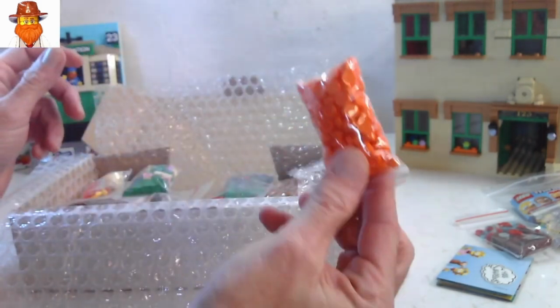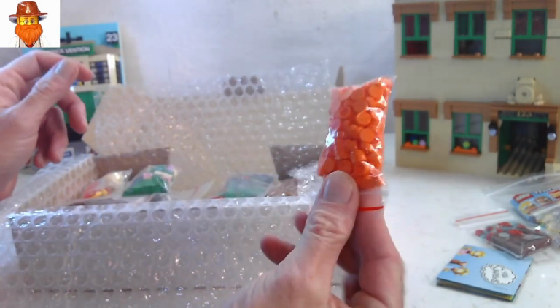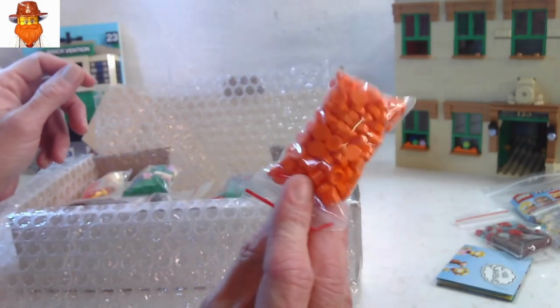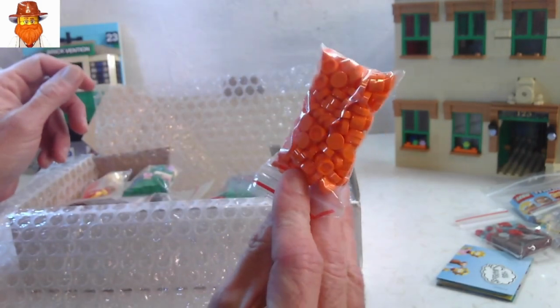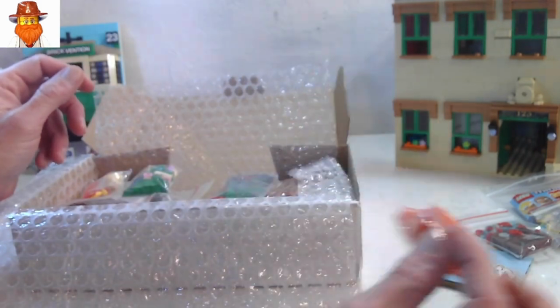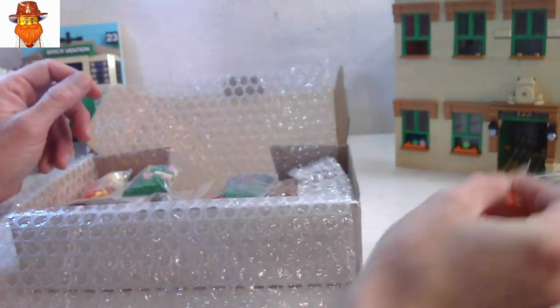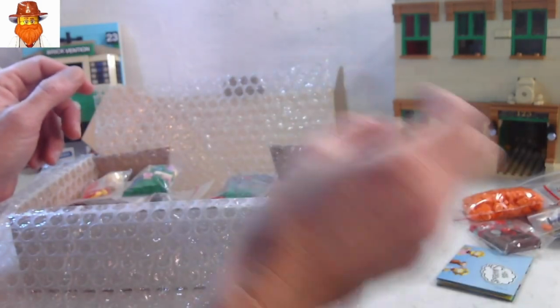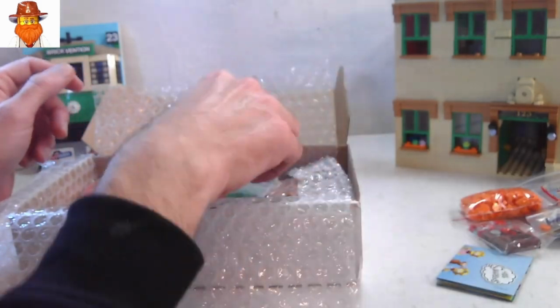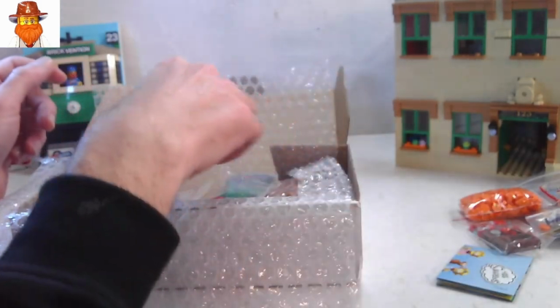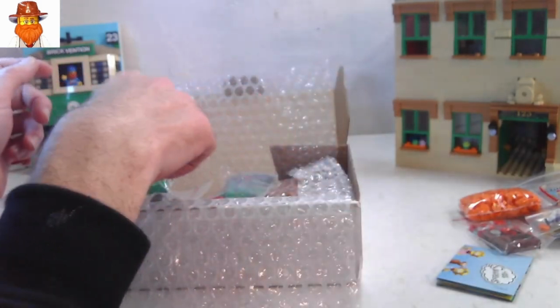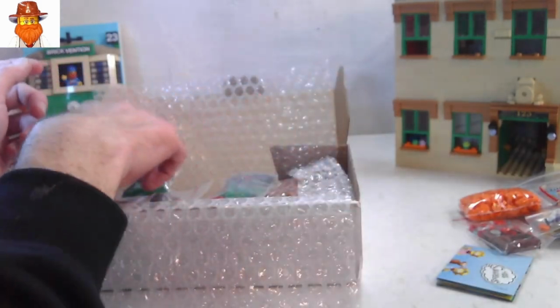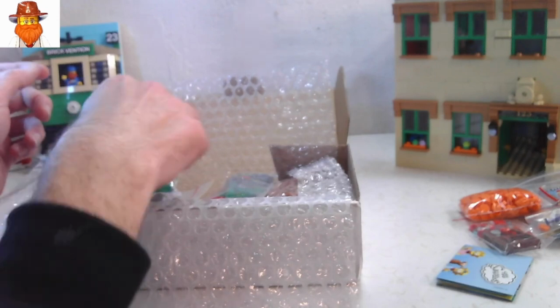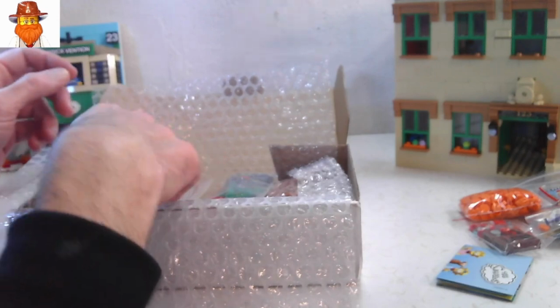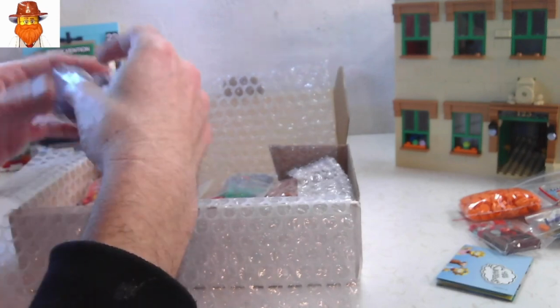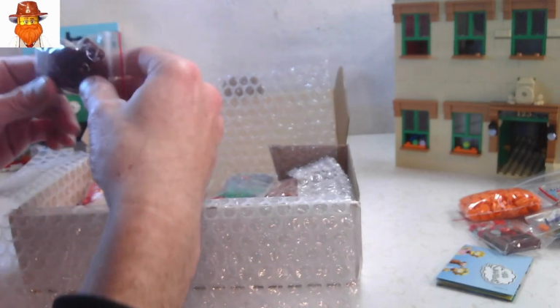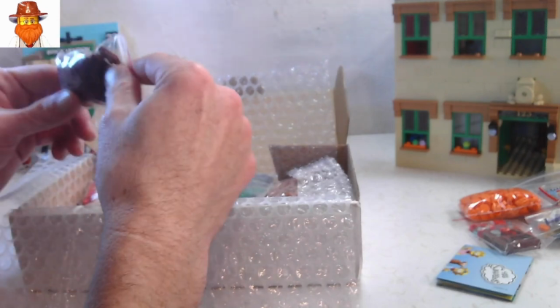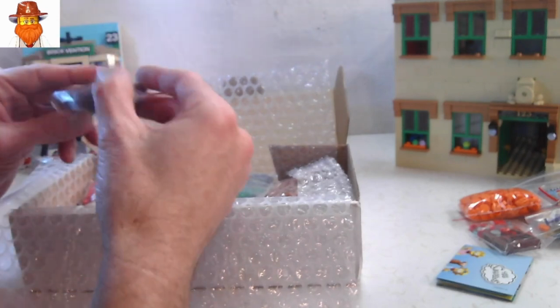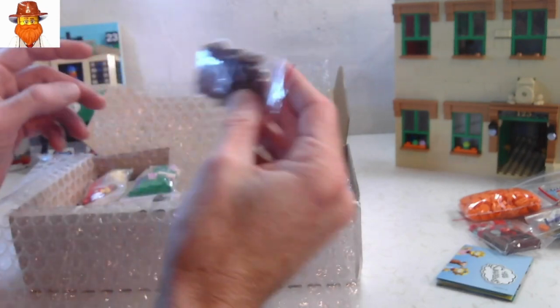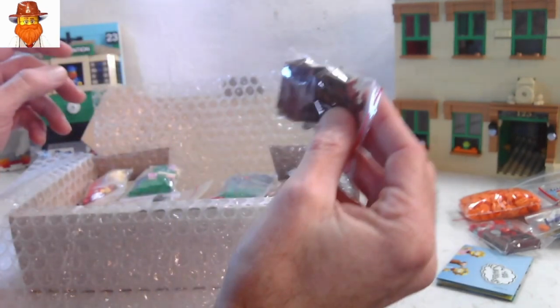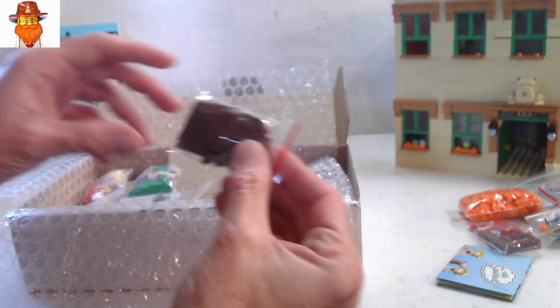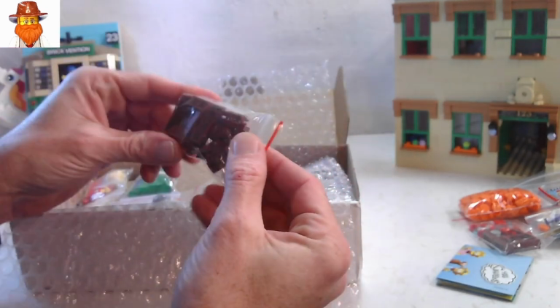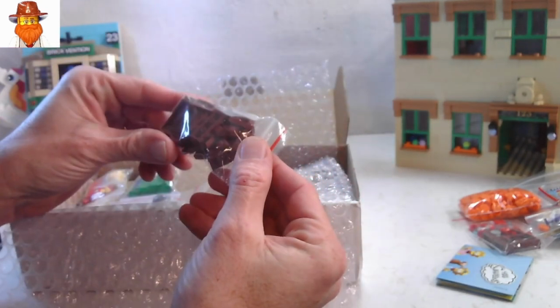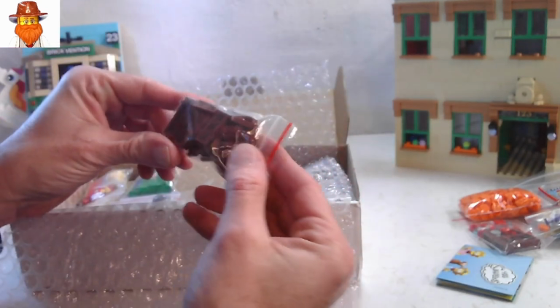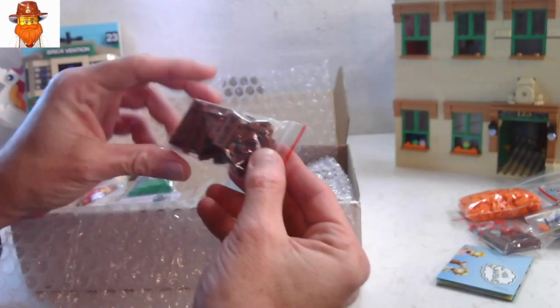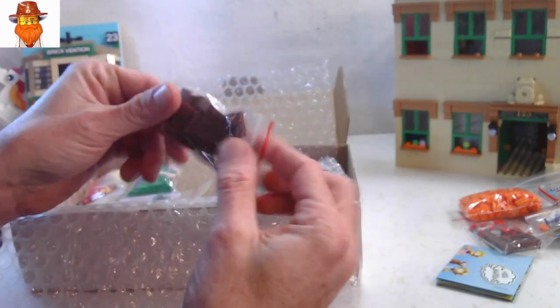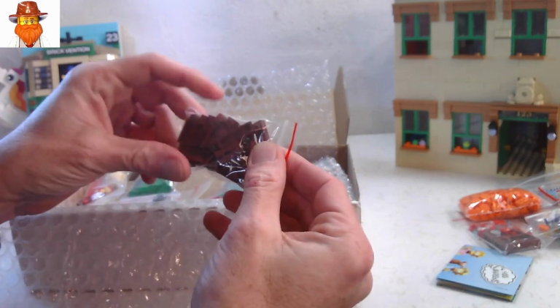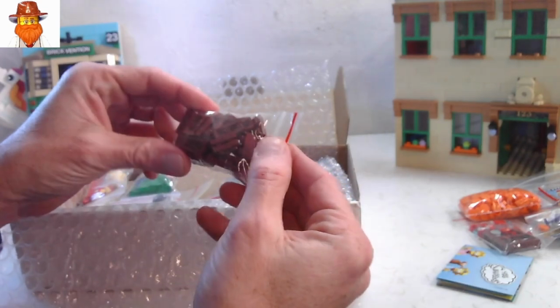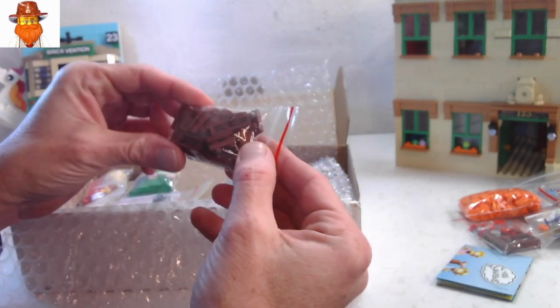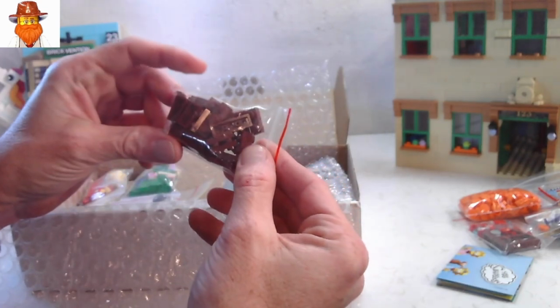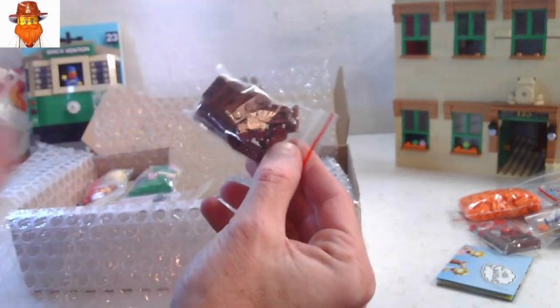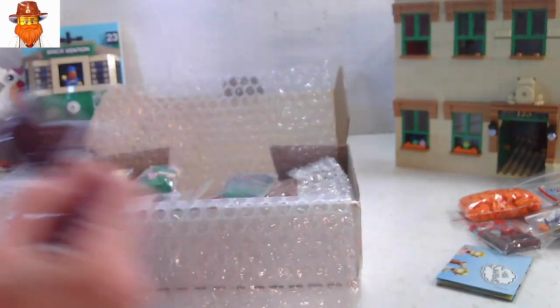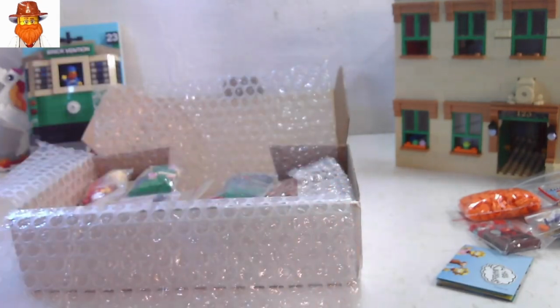And again, some more in orange — a lot of small parts in this order. Some small brown plates, one by twos and one by threes.